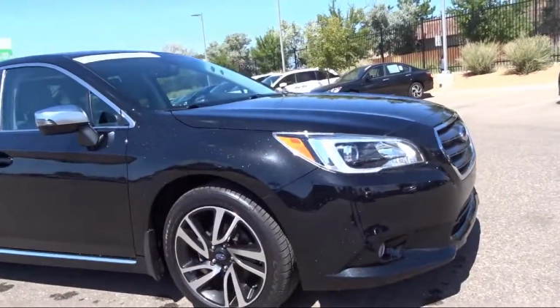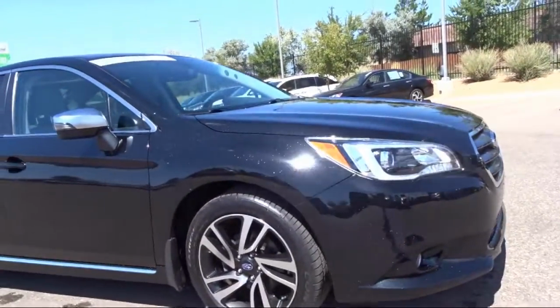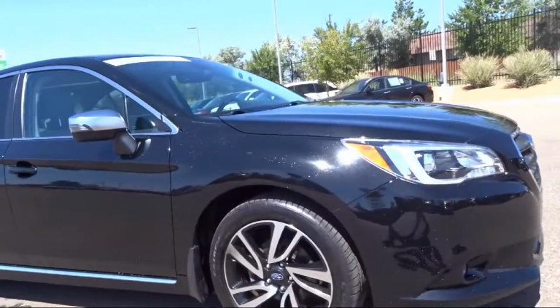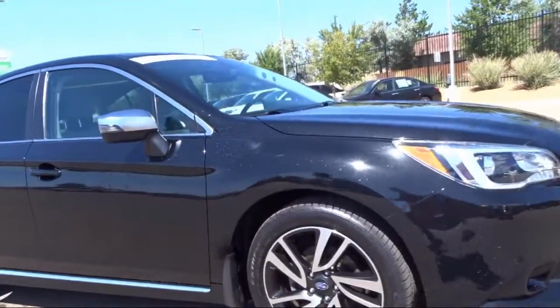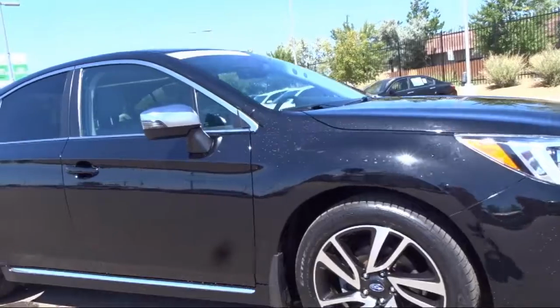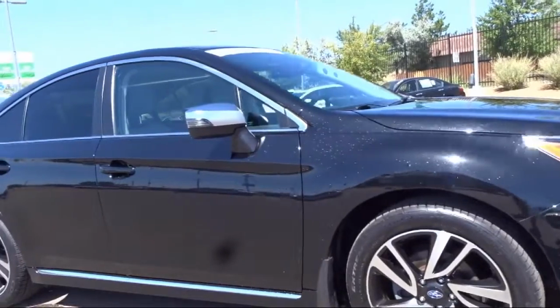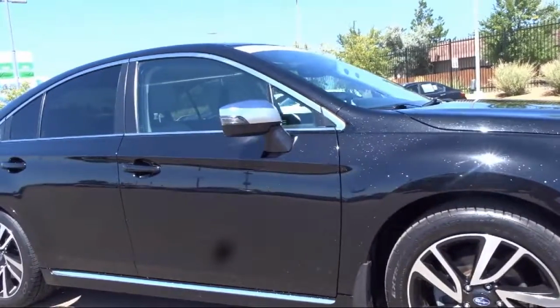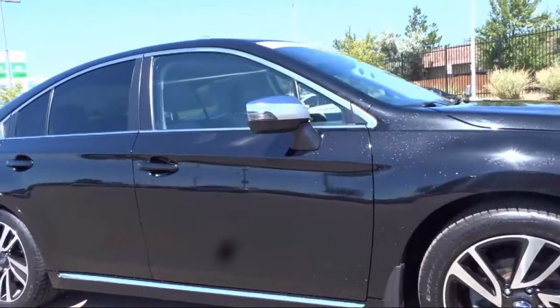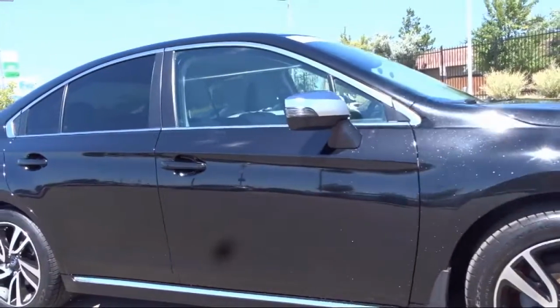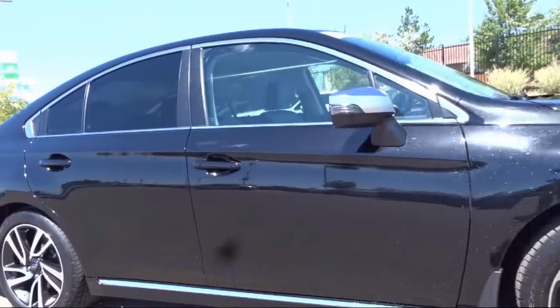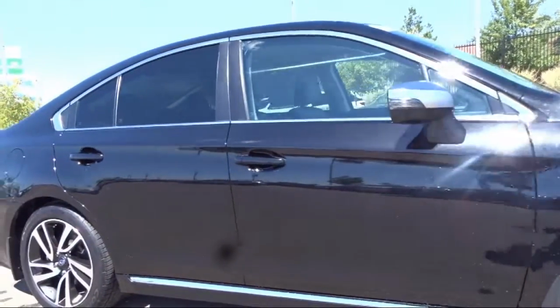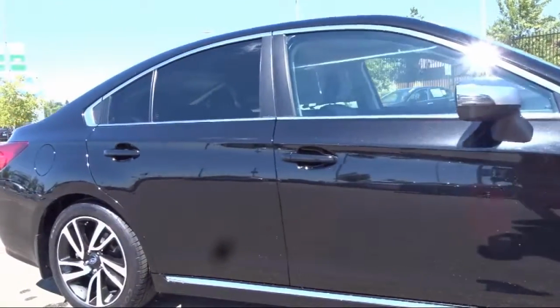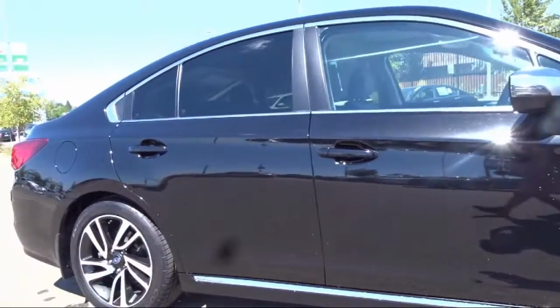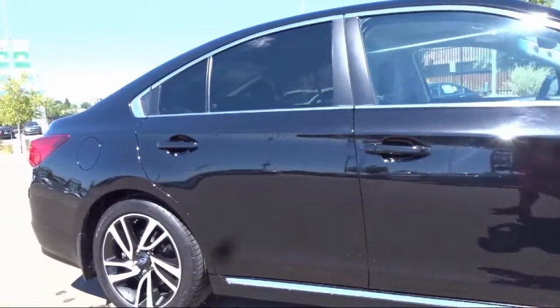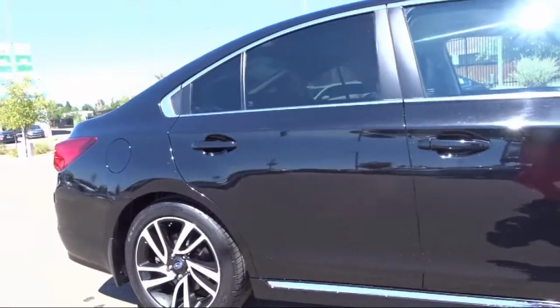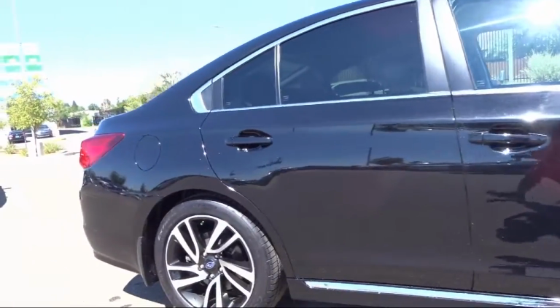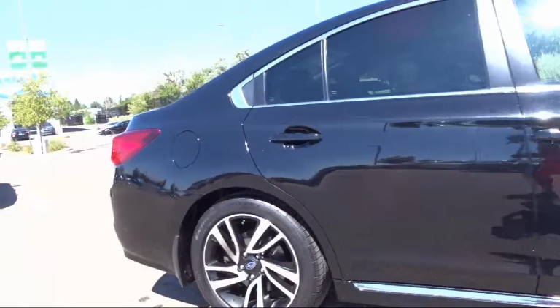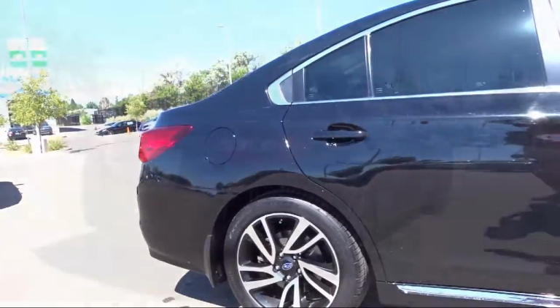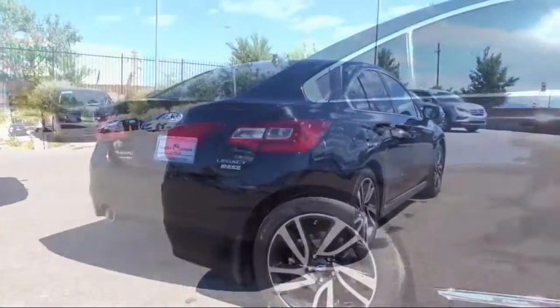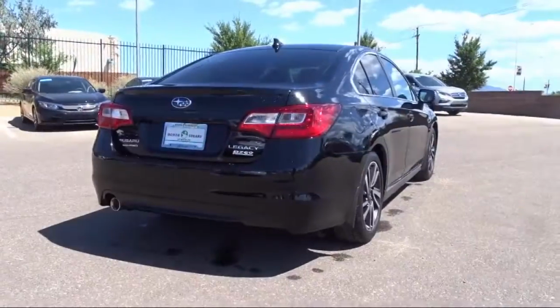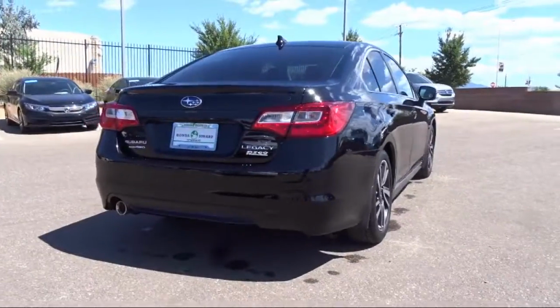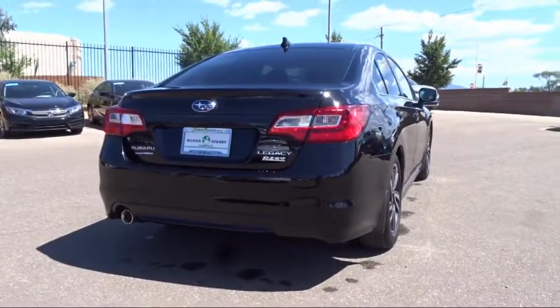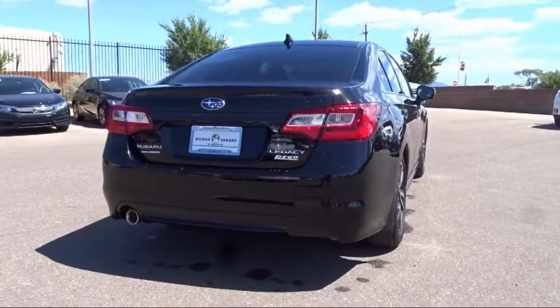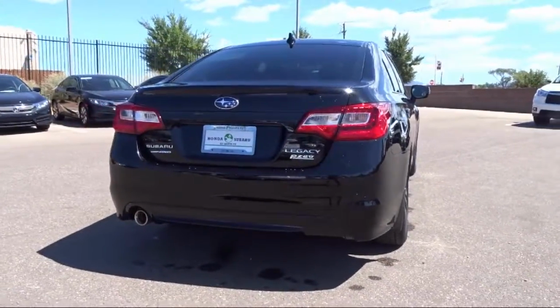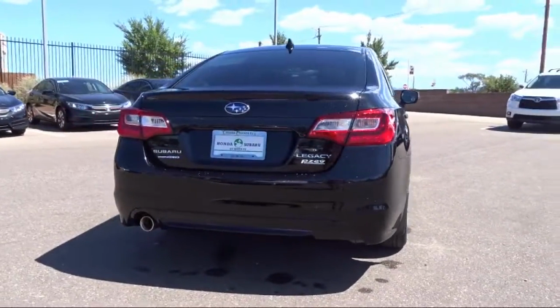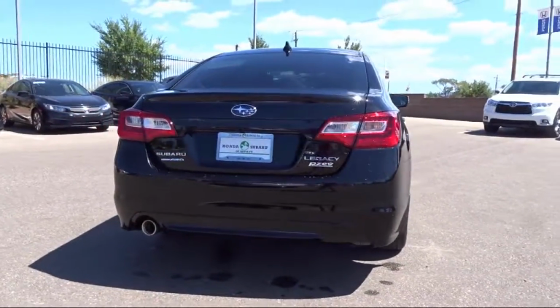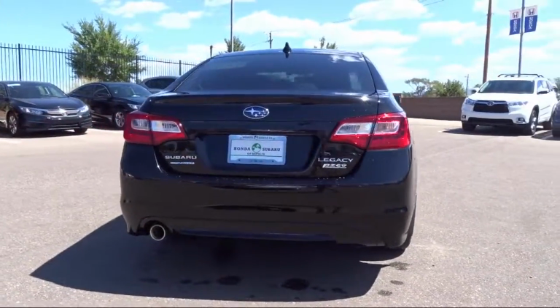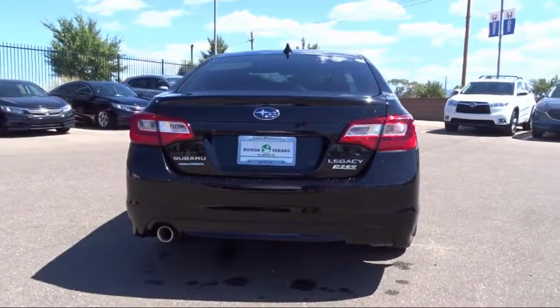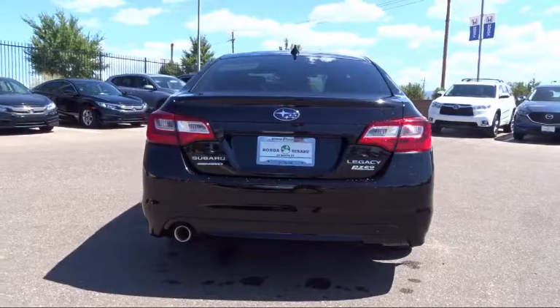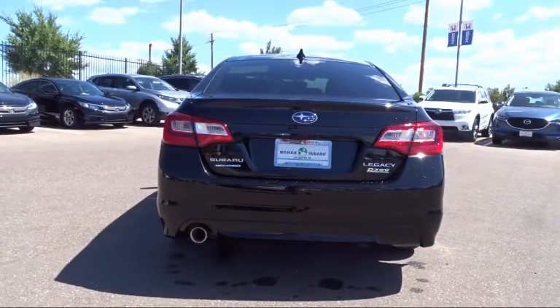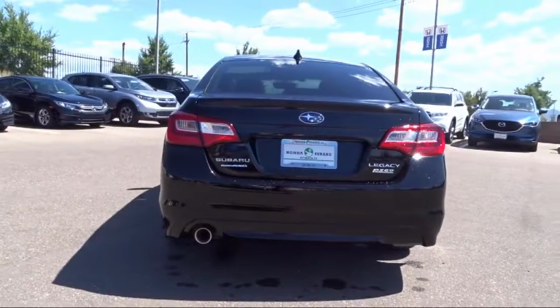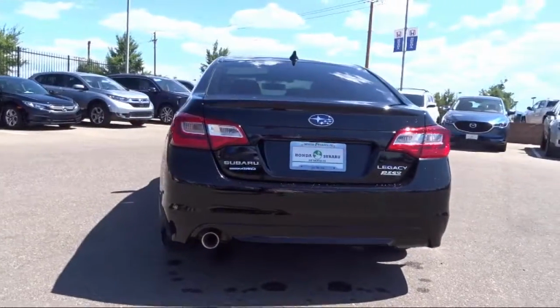Air Conditioning, Power Driver Seat, Steering Wheel Paddle Shift Control Switches, Subaru Starlink 7.0 Multimedia Plus System, Traction Control, and has less than 45,000 miles on the odometer.